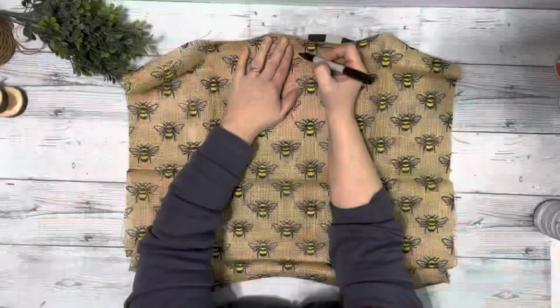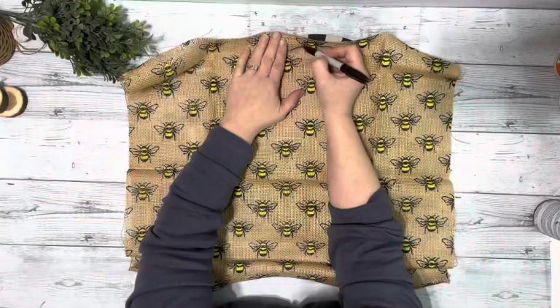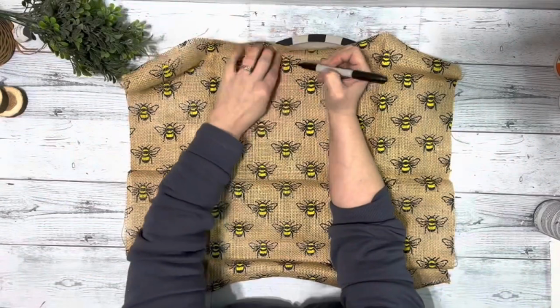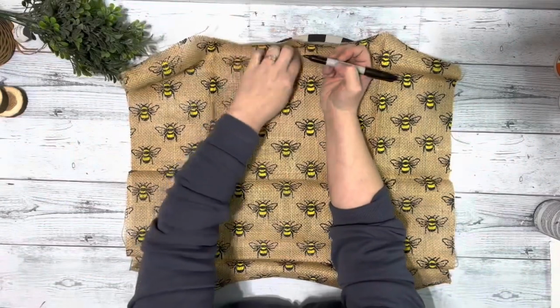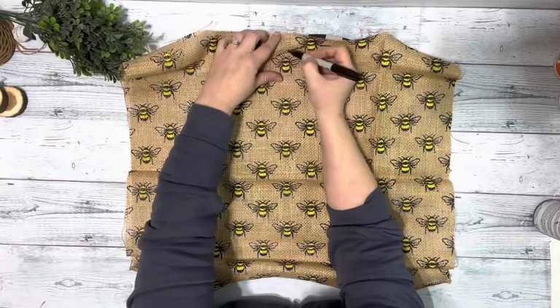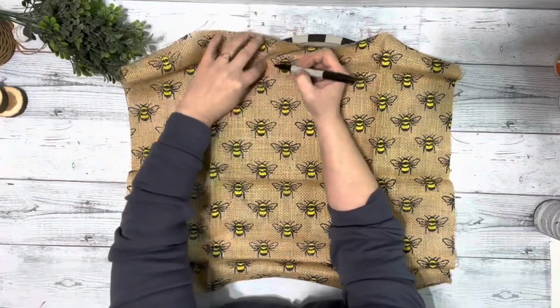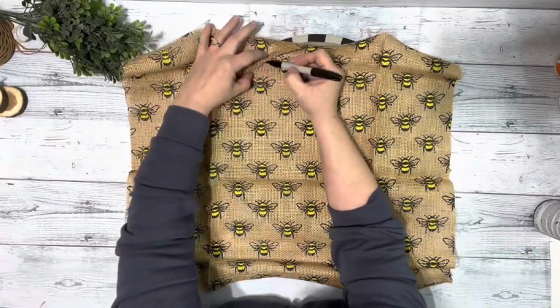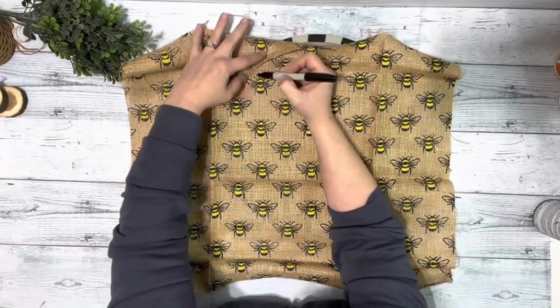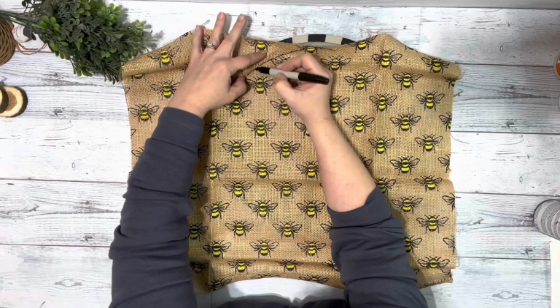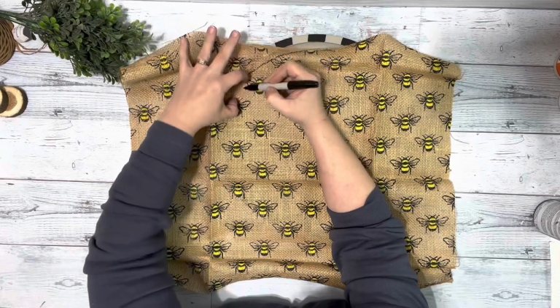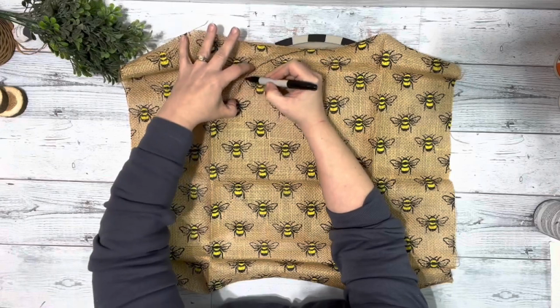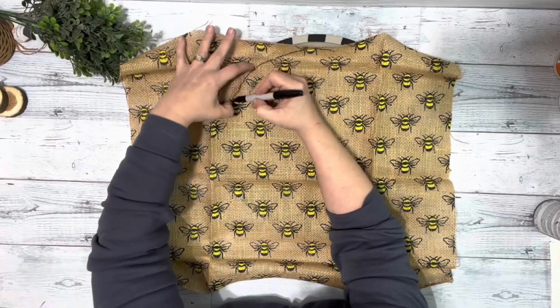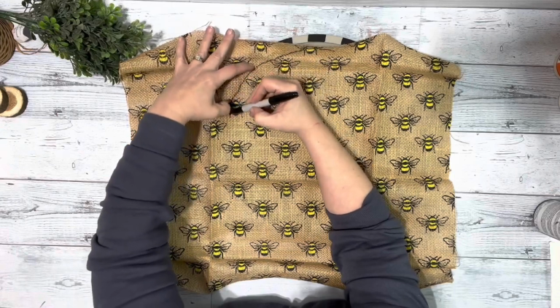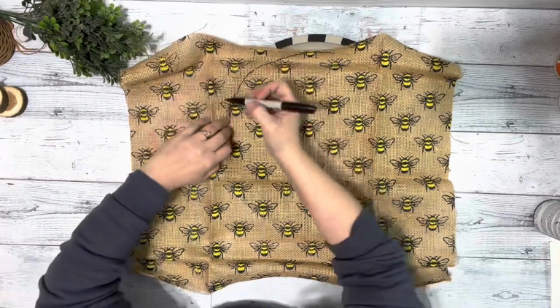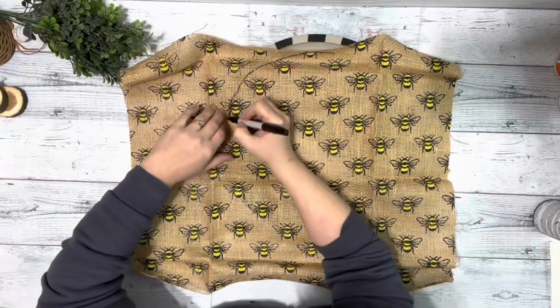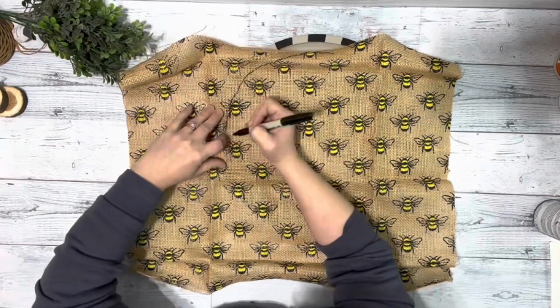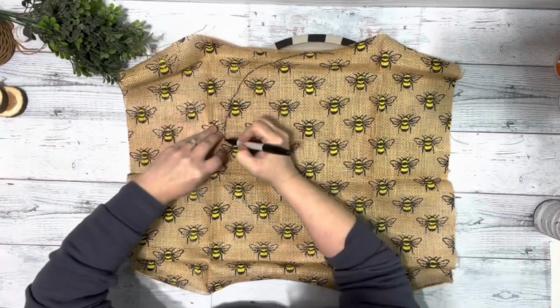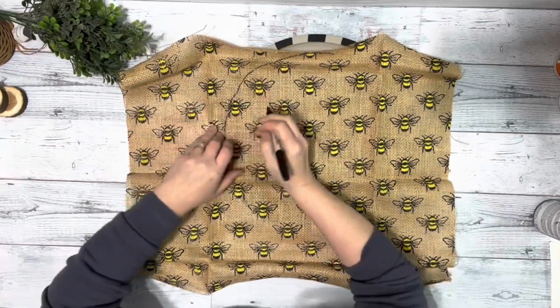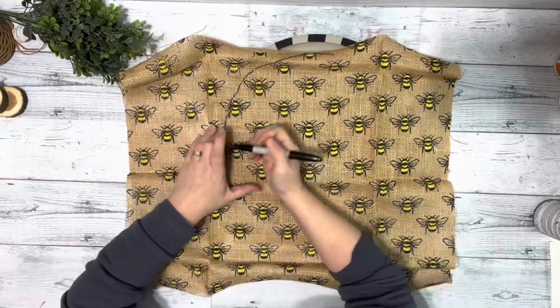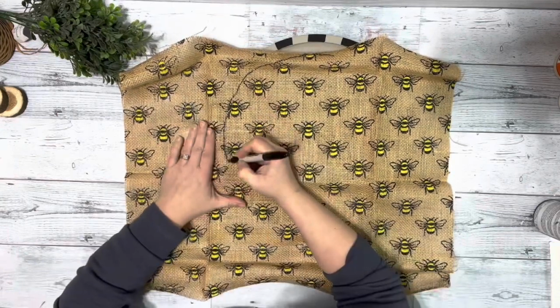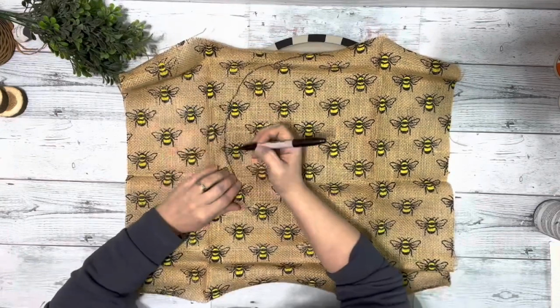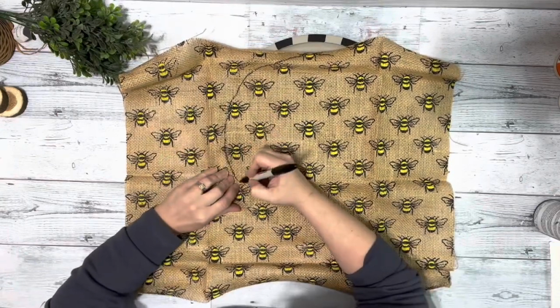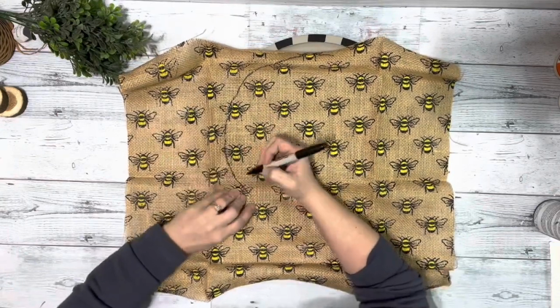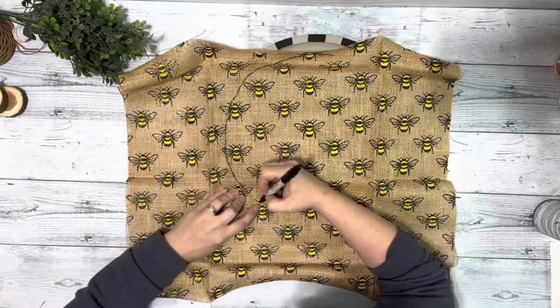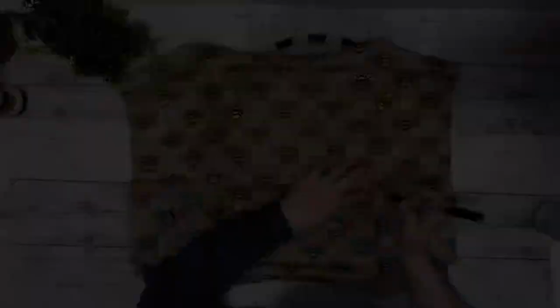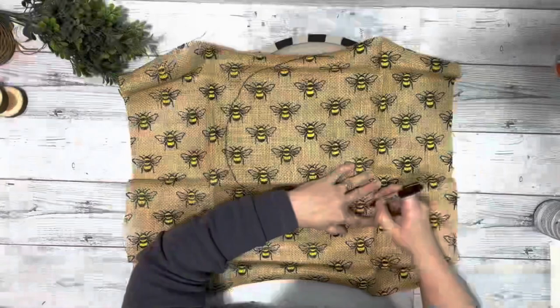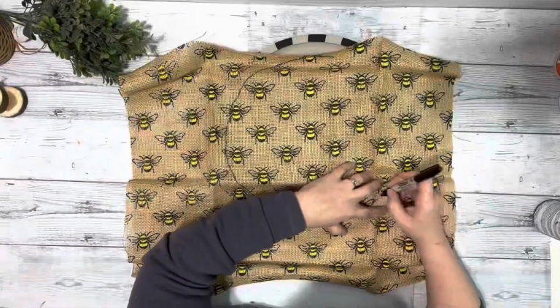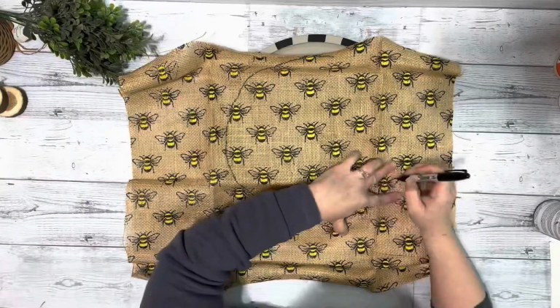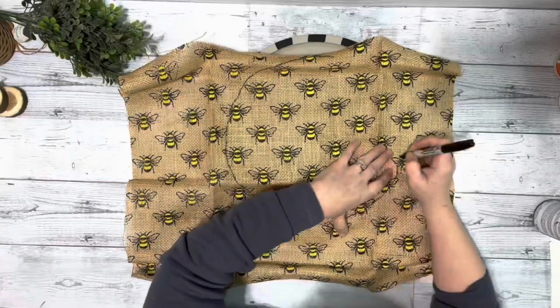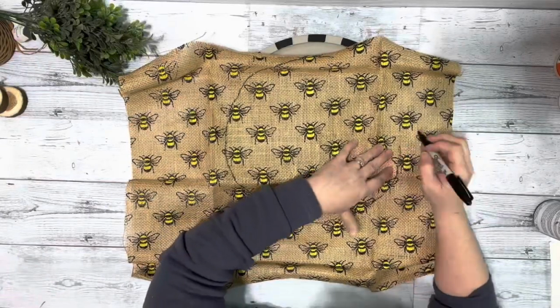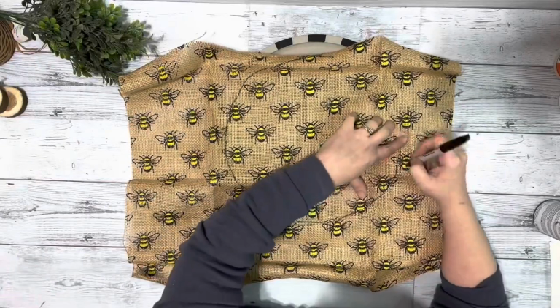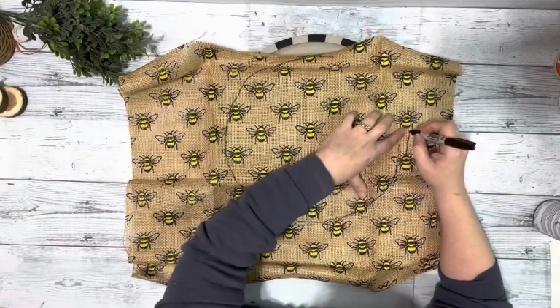Then I took this bumblebee burlap fabric I get from Dollar Tree, held it on the inside of the pizza pan, marked out my line with a Sharpie, and cut that out.